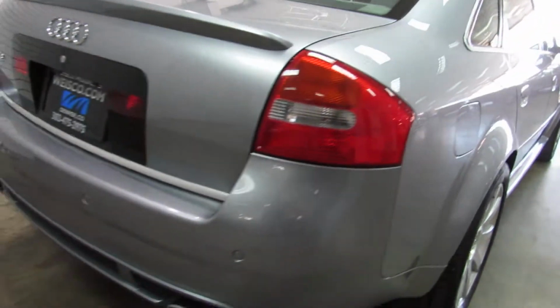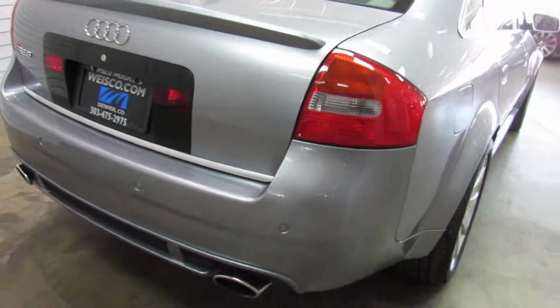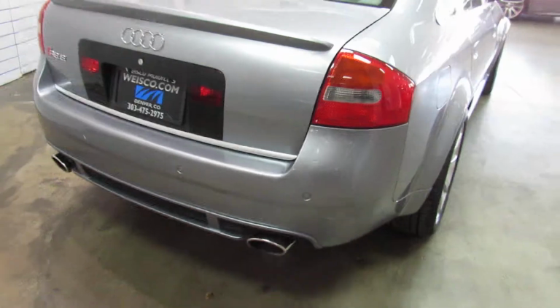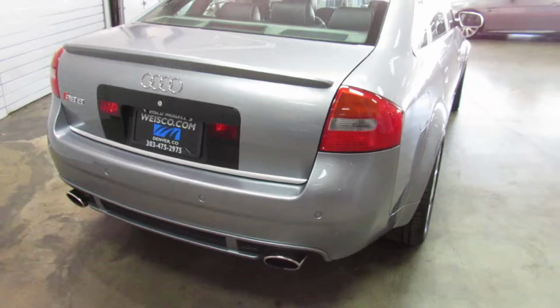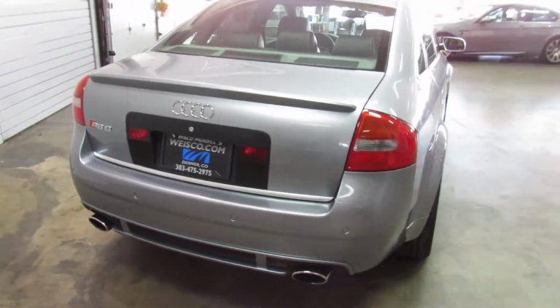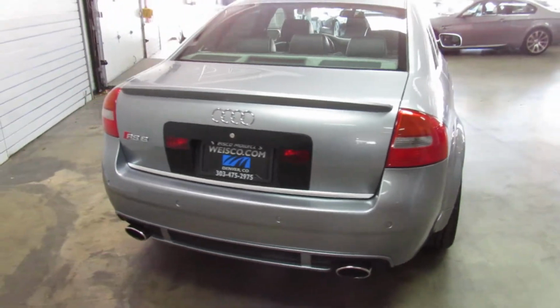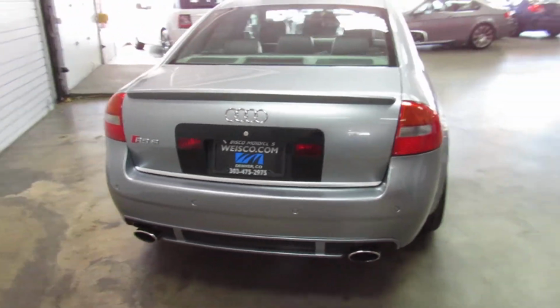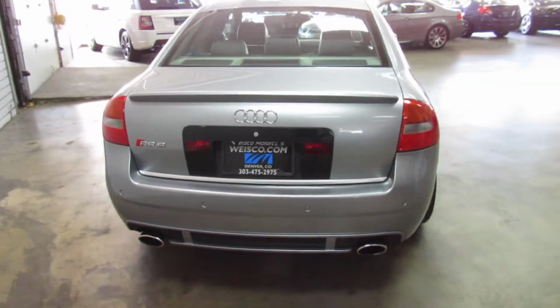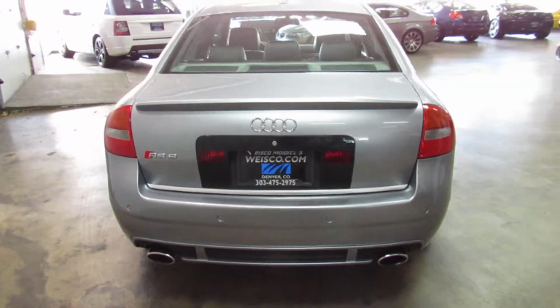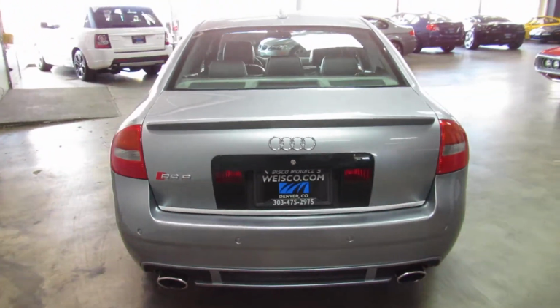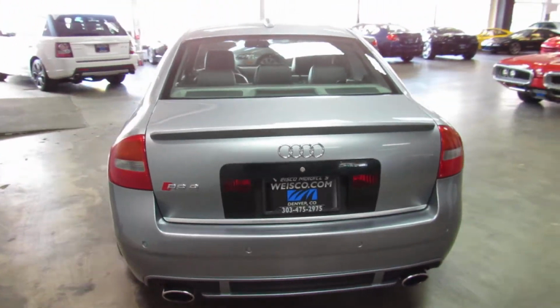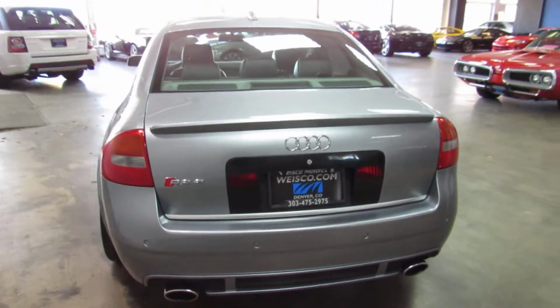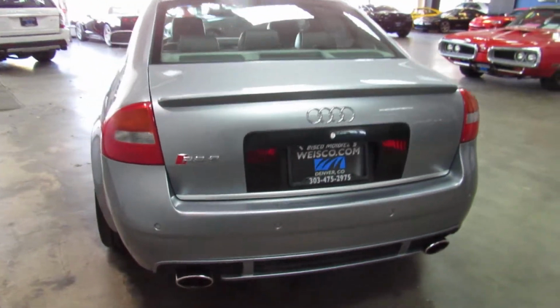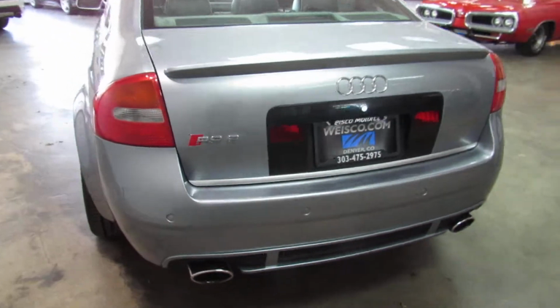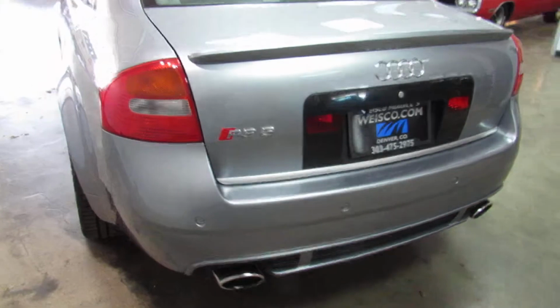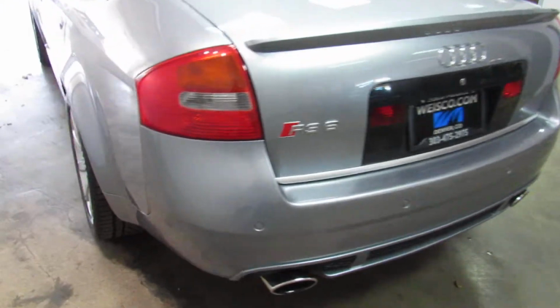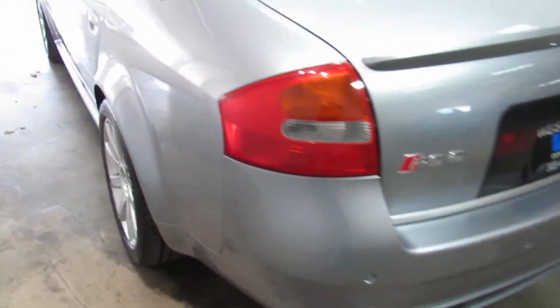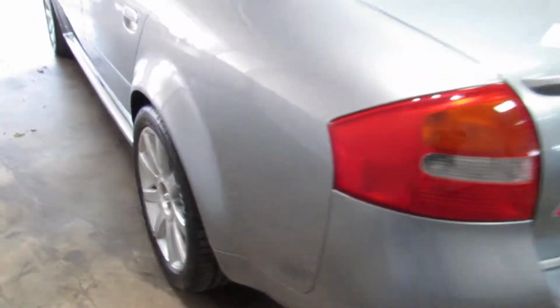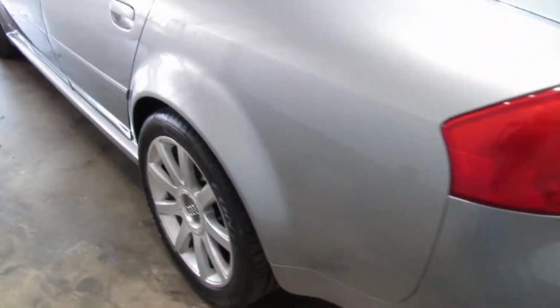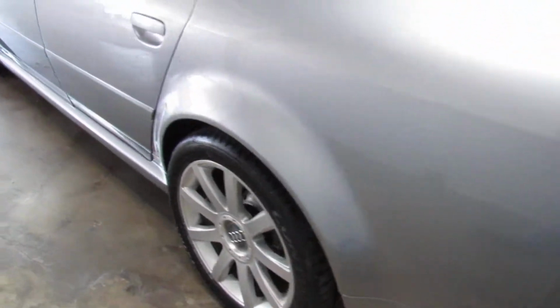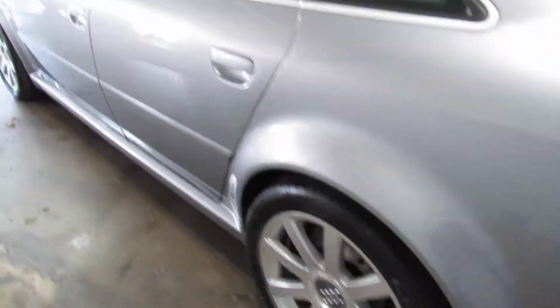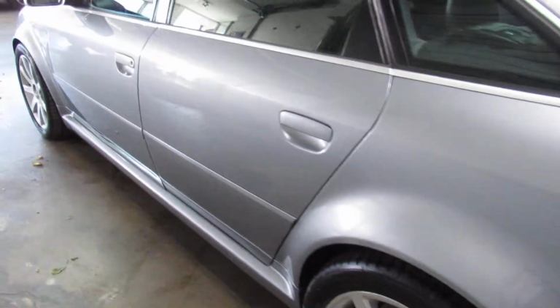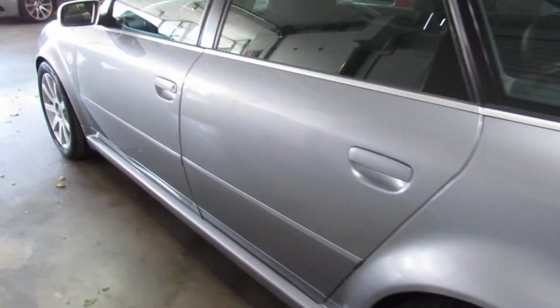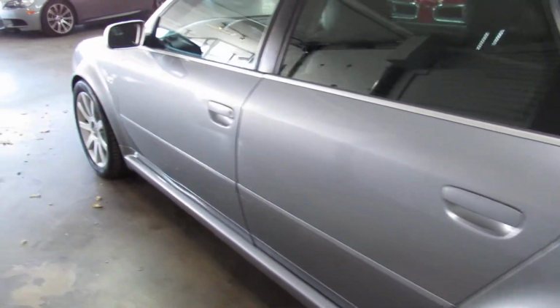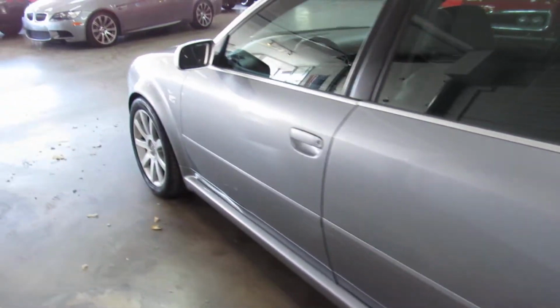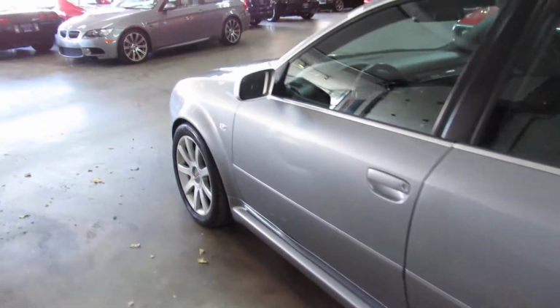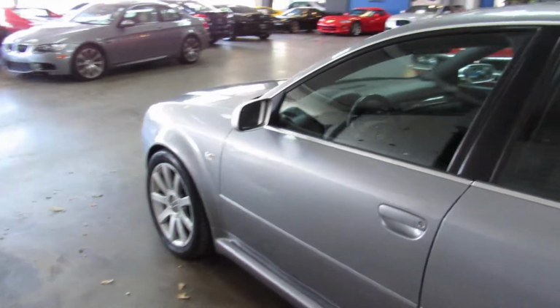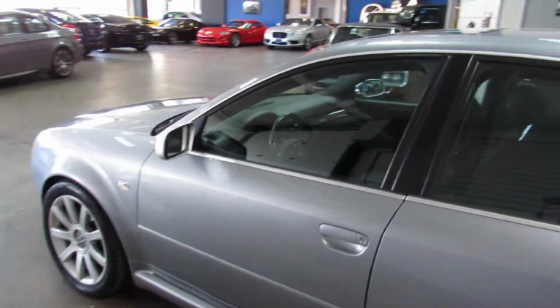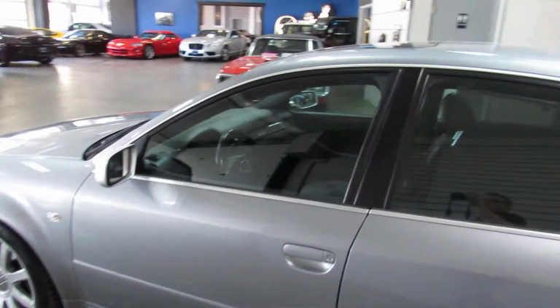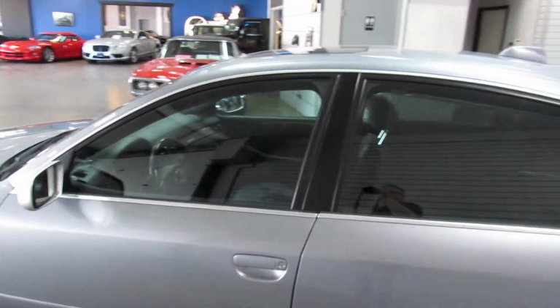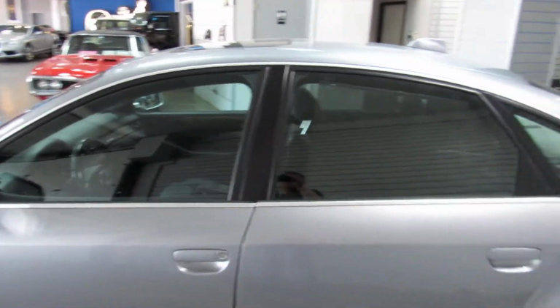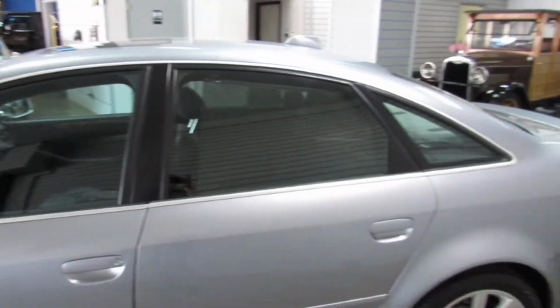100% stock — doesn't have any mods done. Has the original window sticker with it, owner's manual, and floor mats are in the trunk.